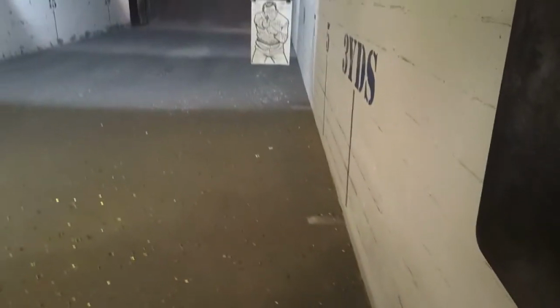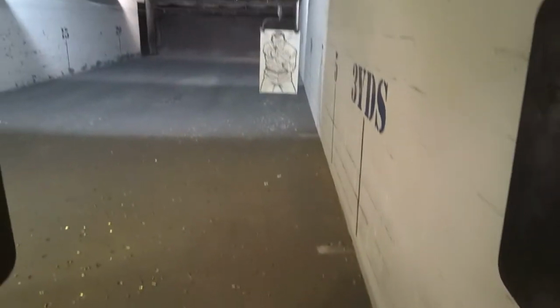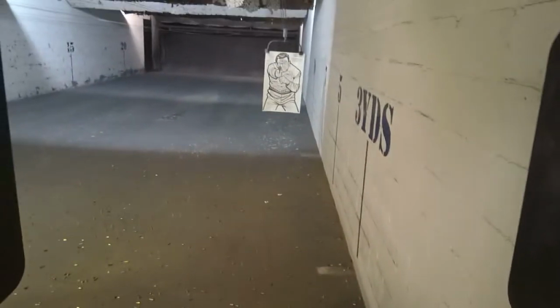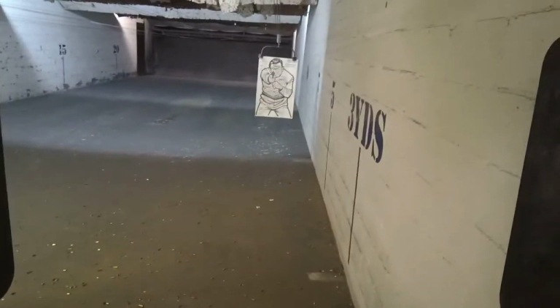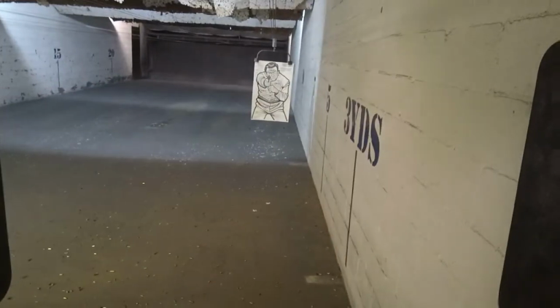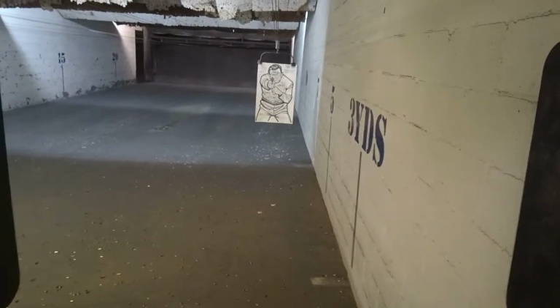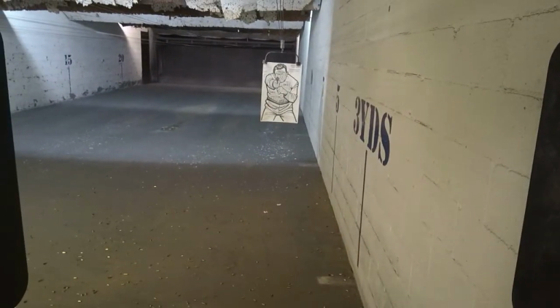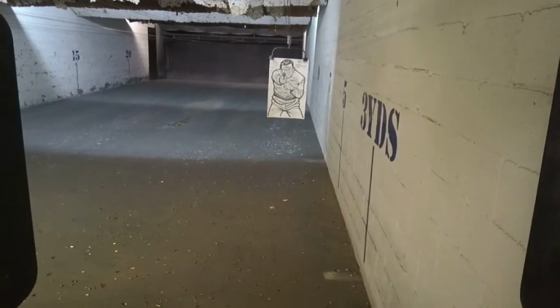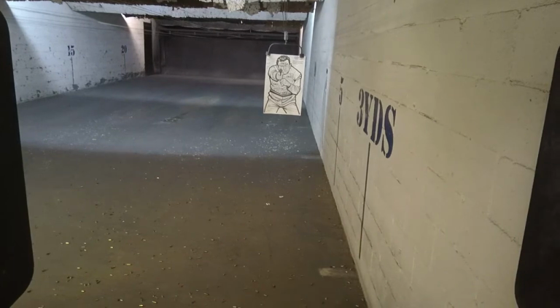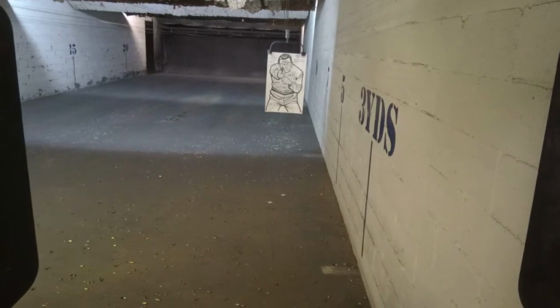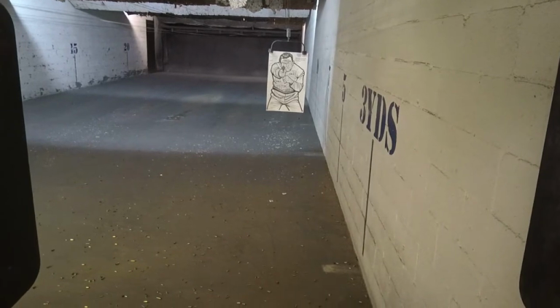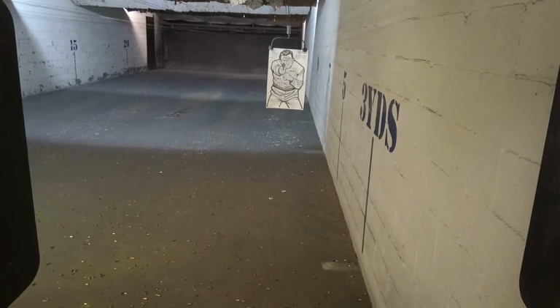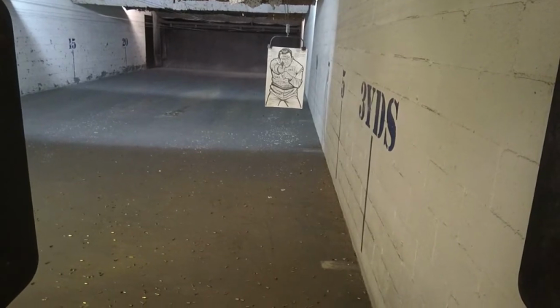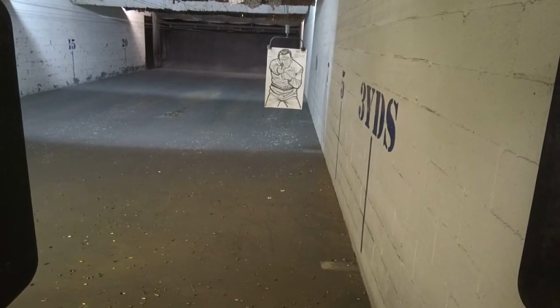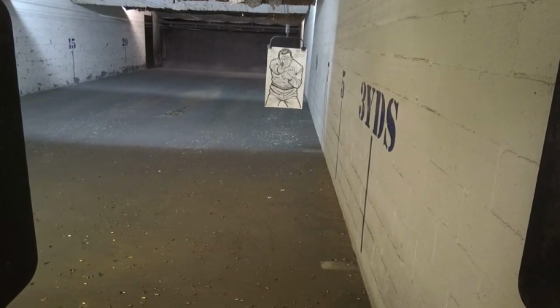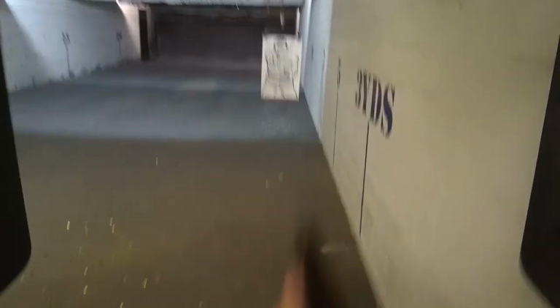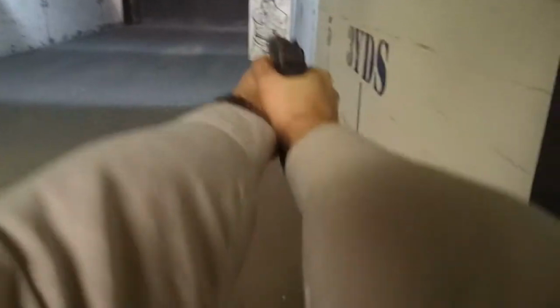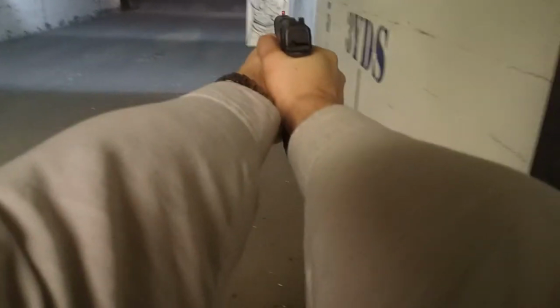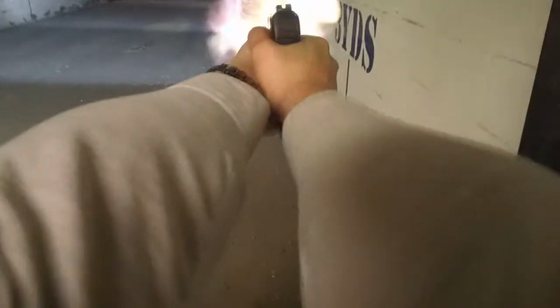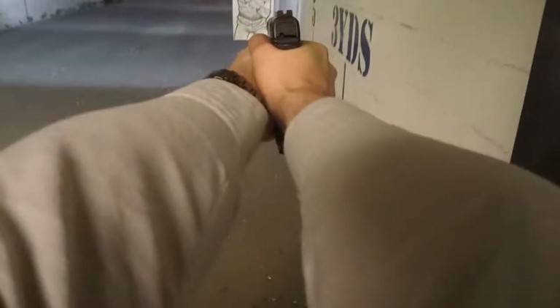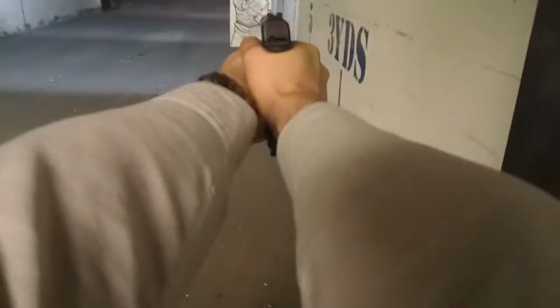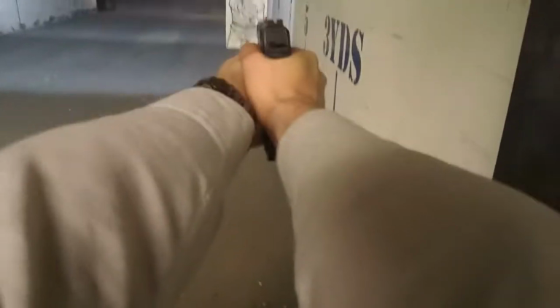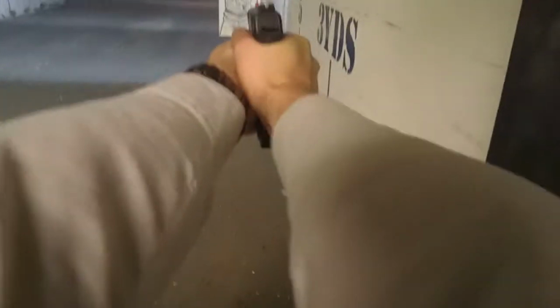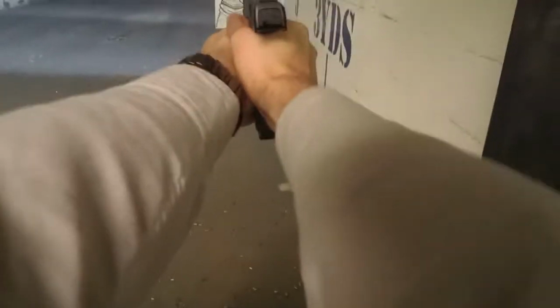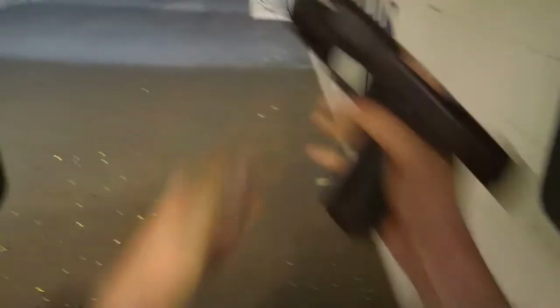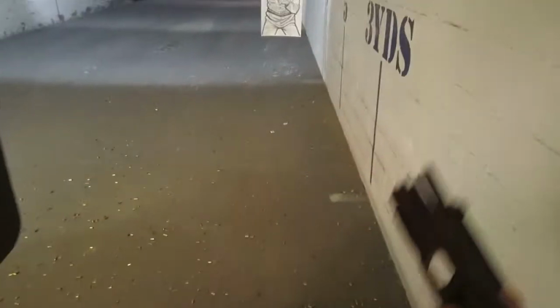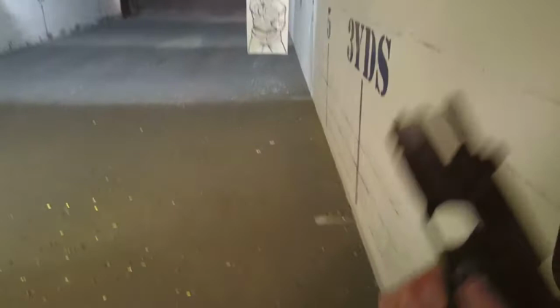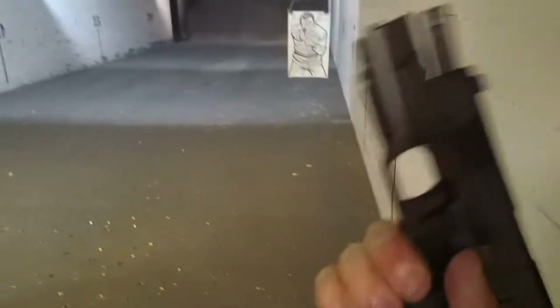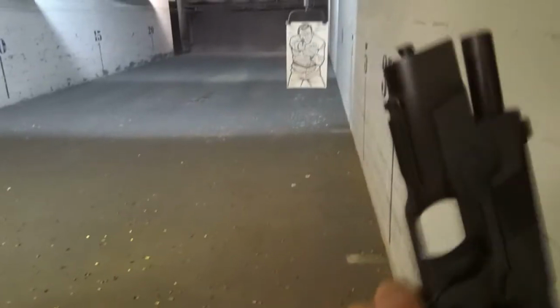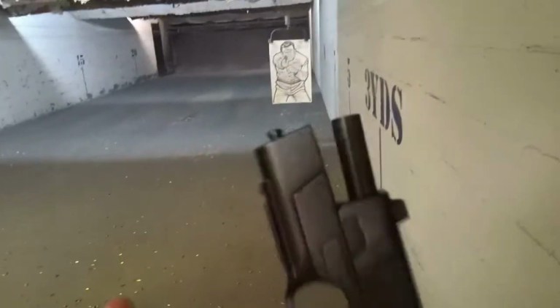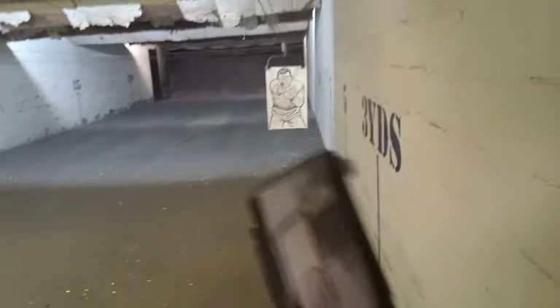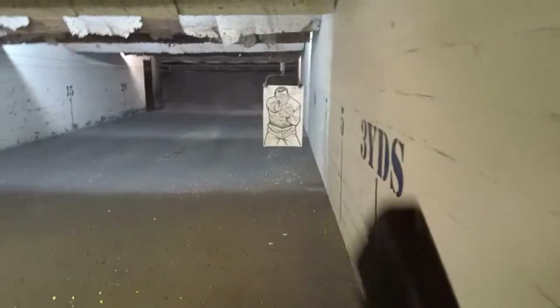Same drill — 5 shots, 2 hands. Standby, fire! Reload, go back to 10 rounds.